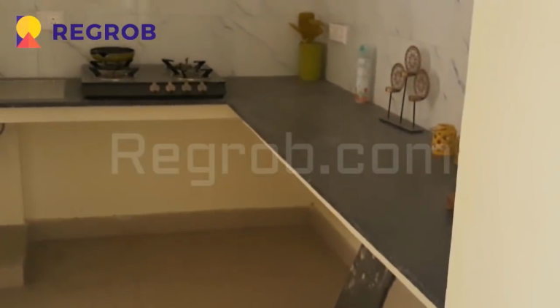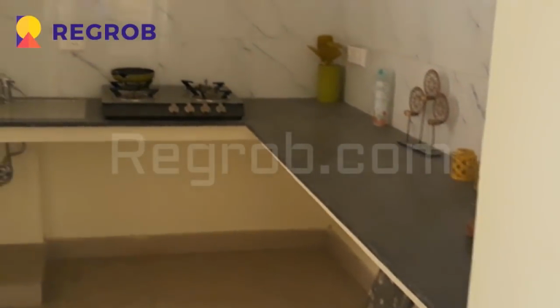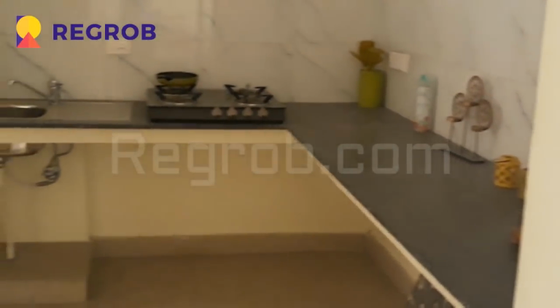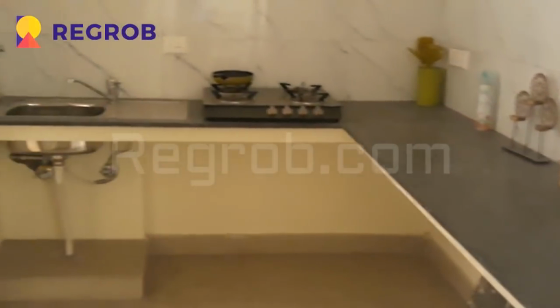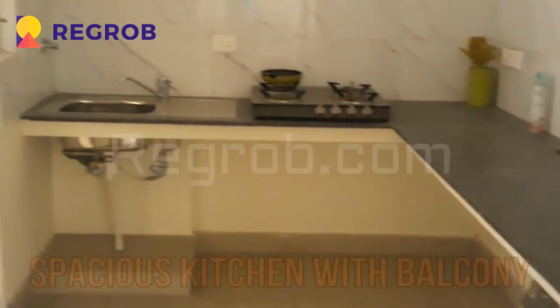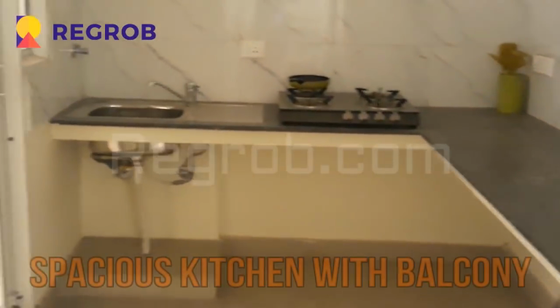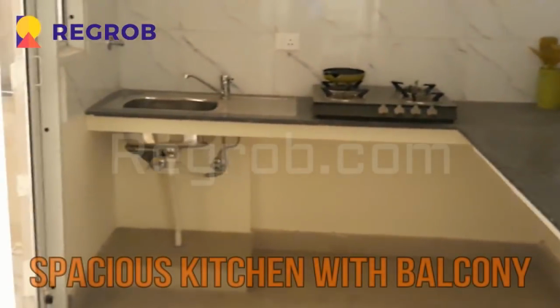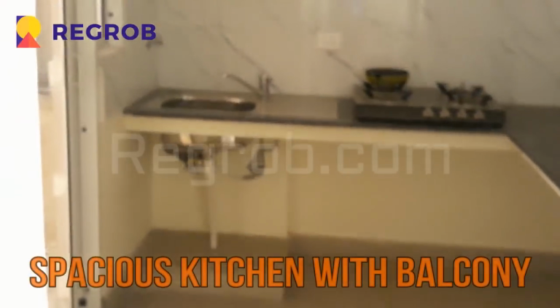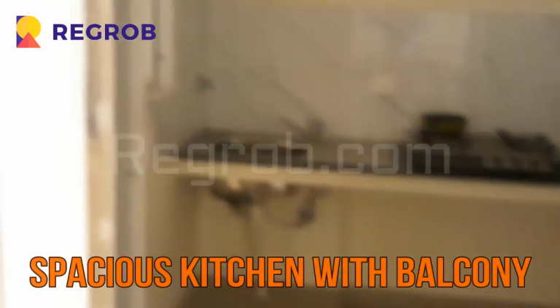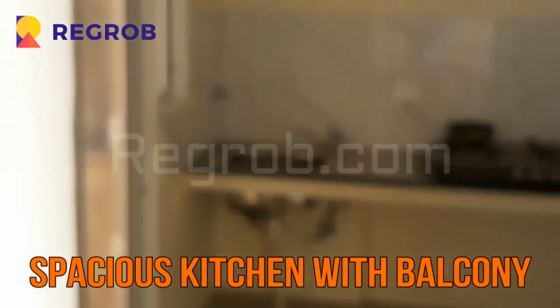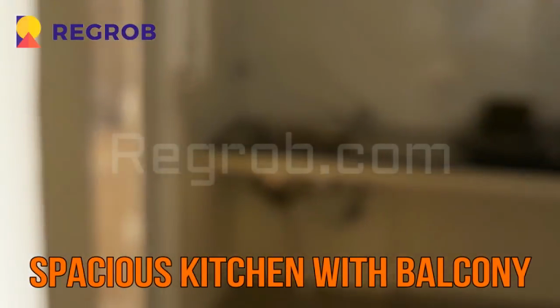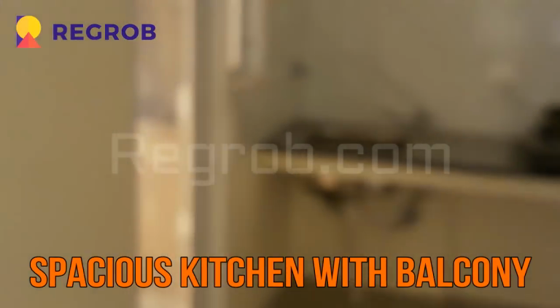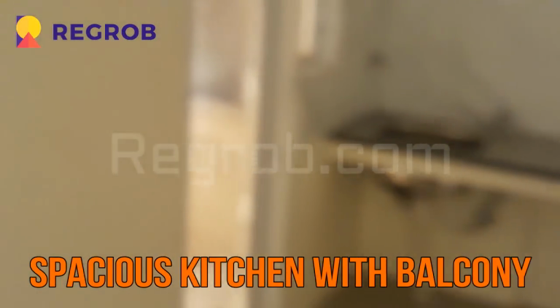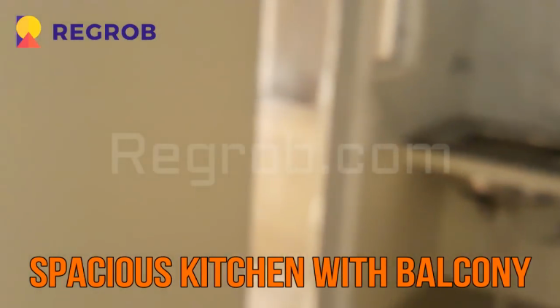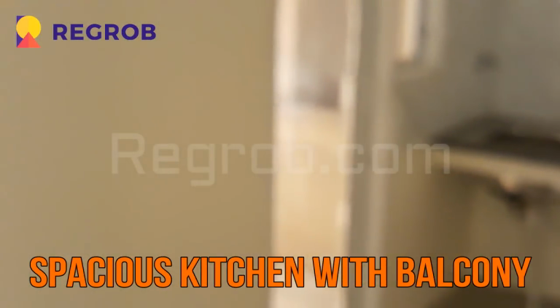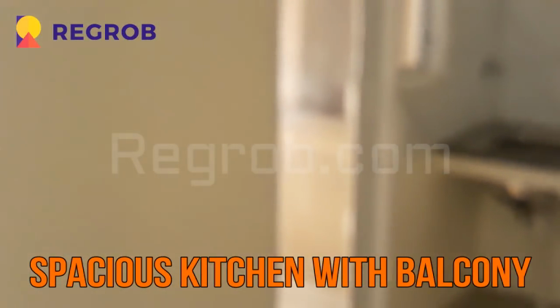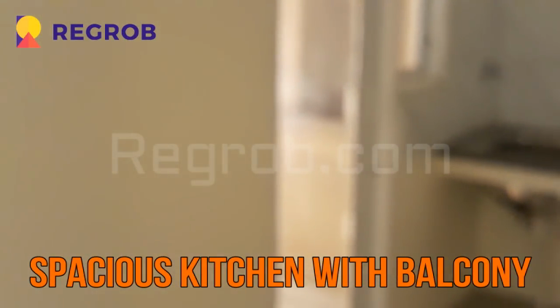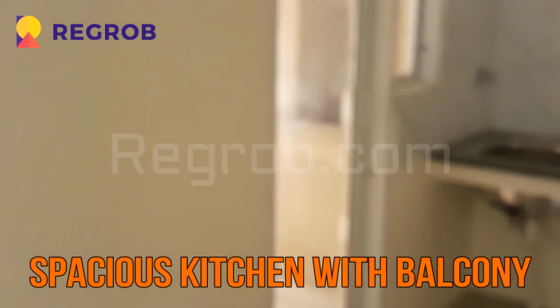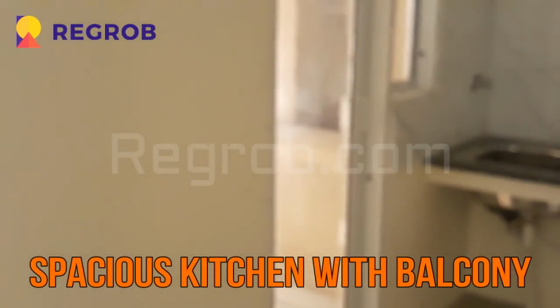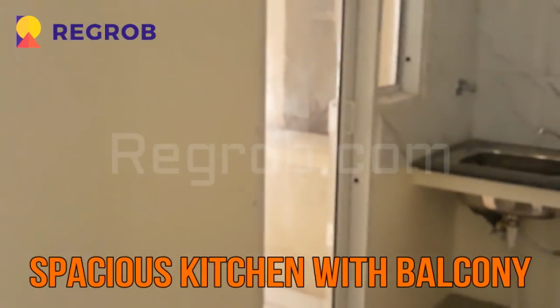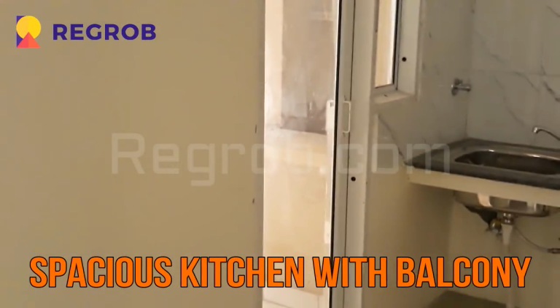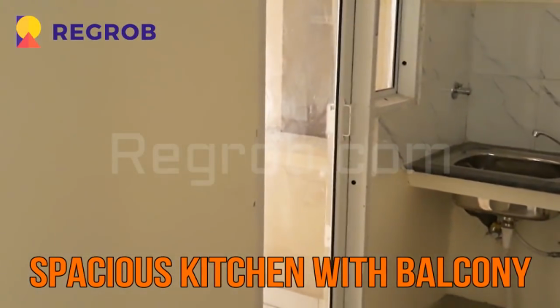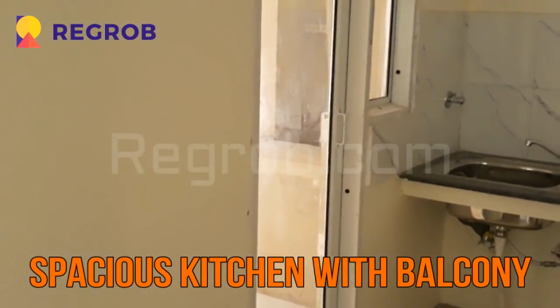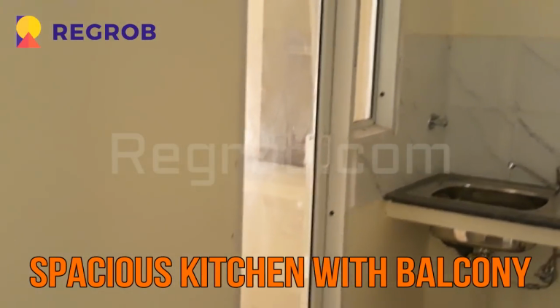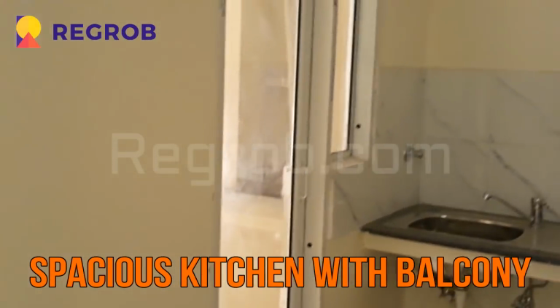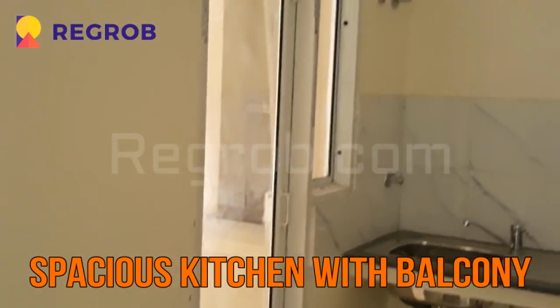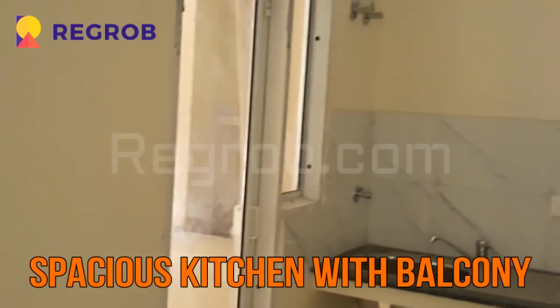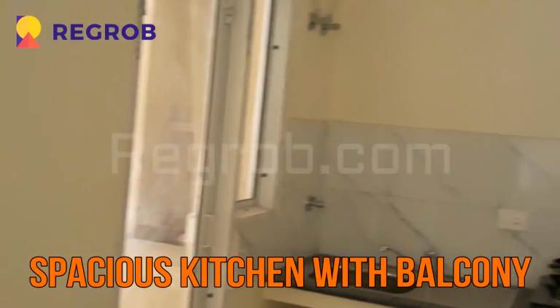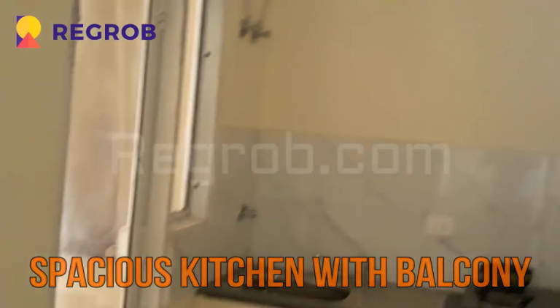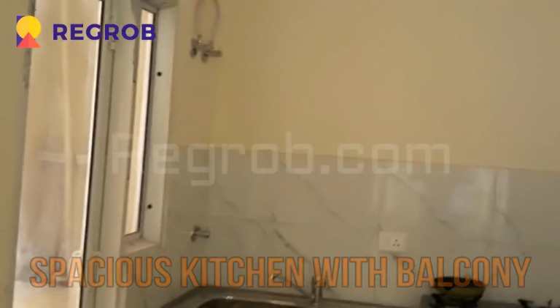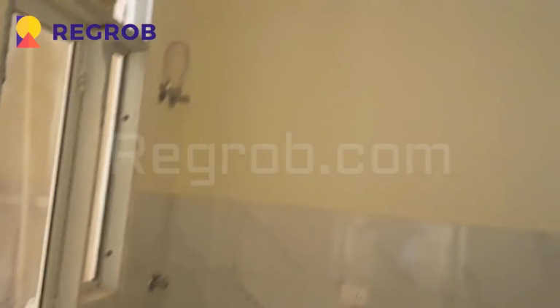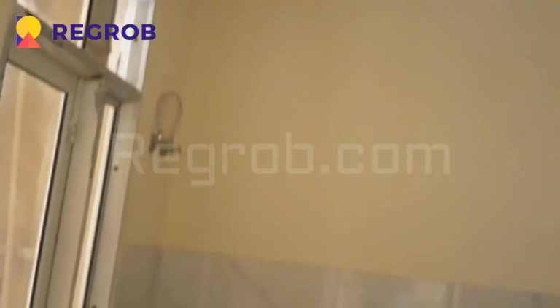Here comes the kitchen area. As you can see, this kitchen is very spacious and also has an attached balcony.